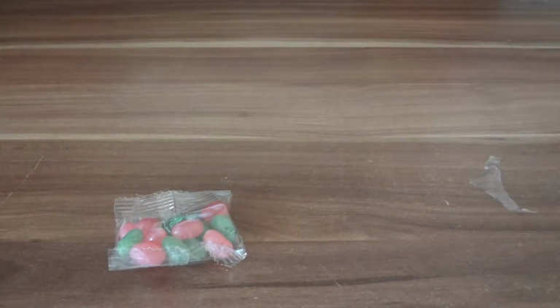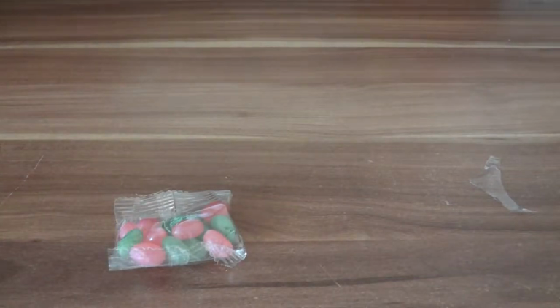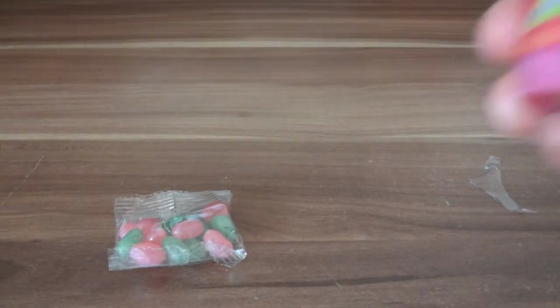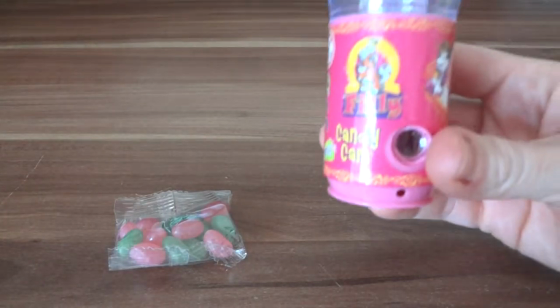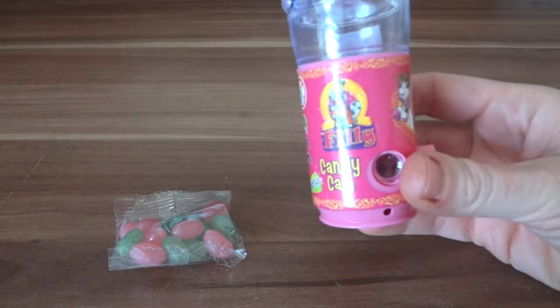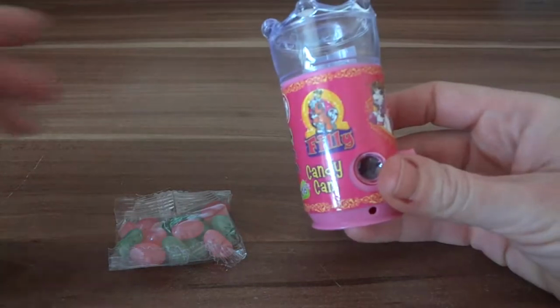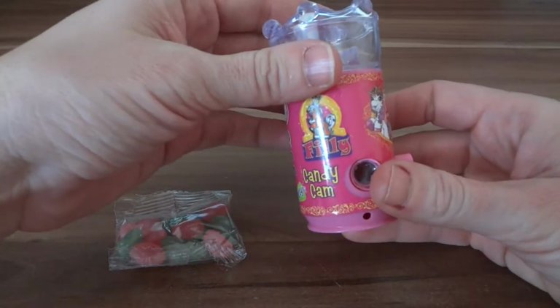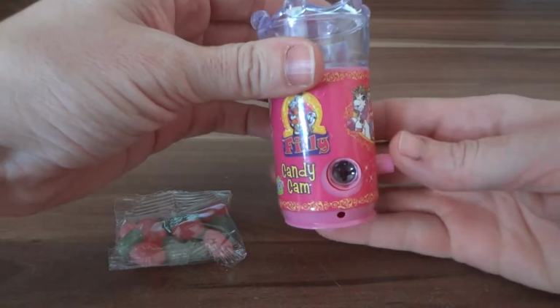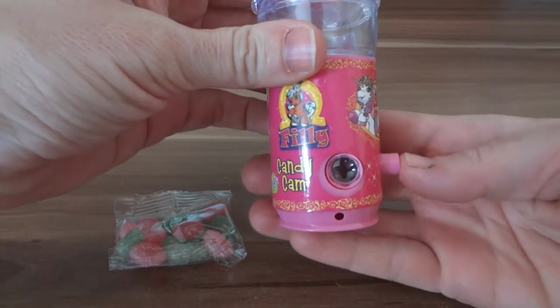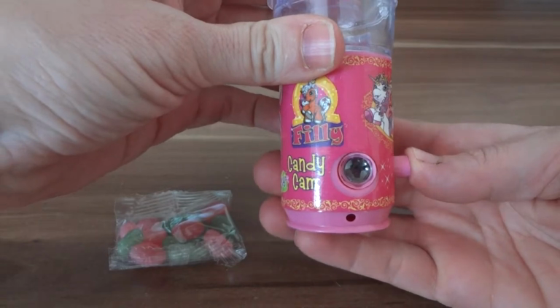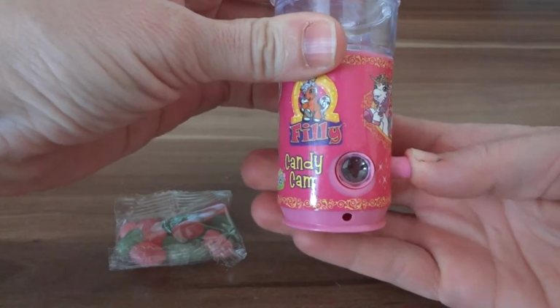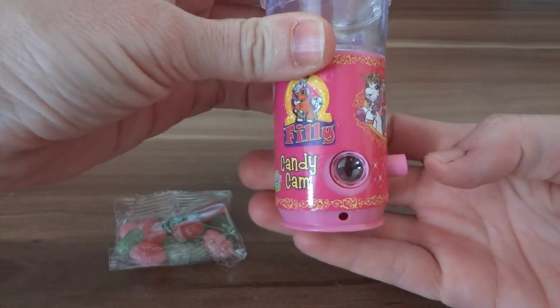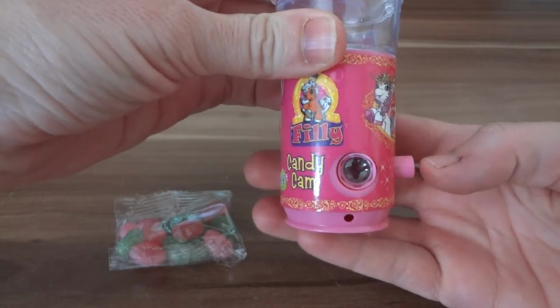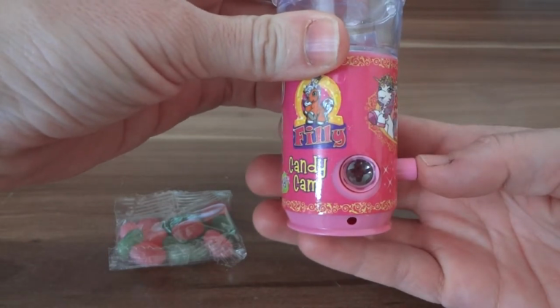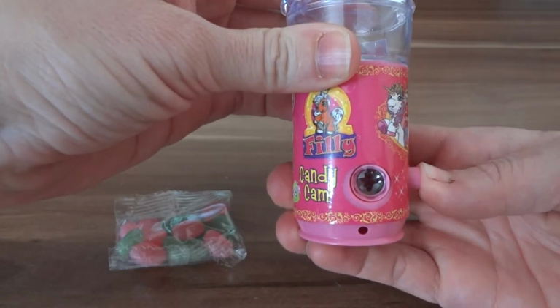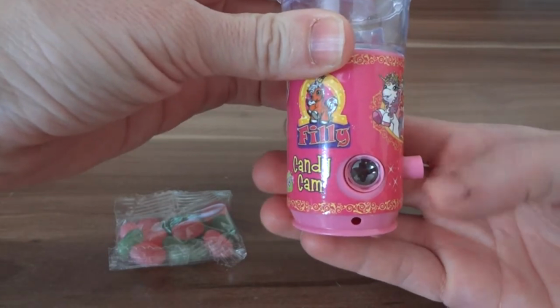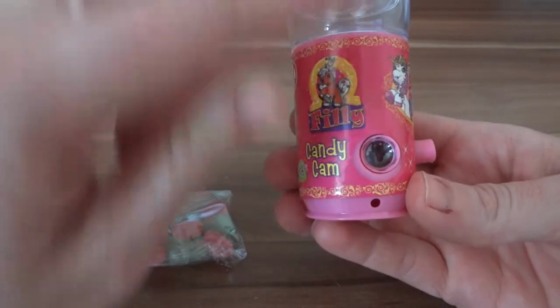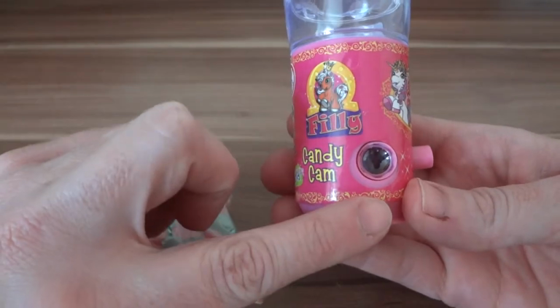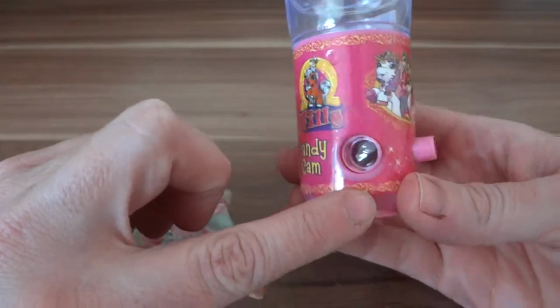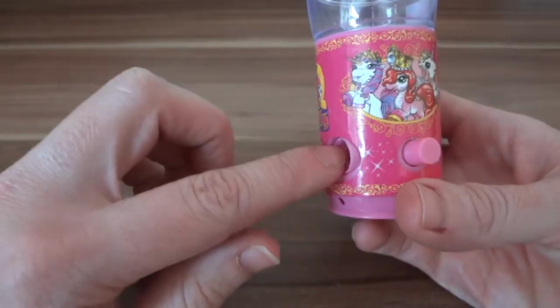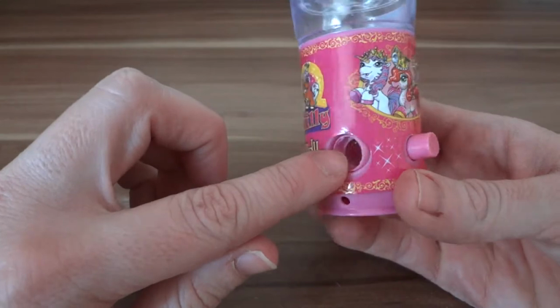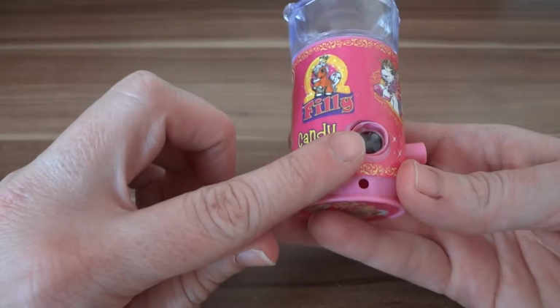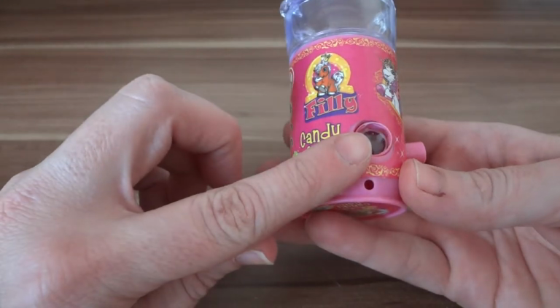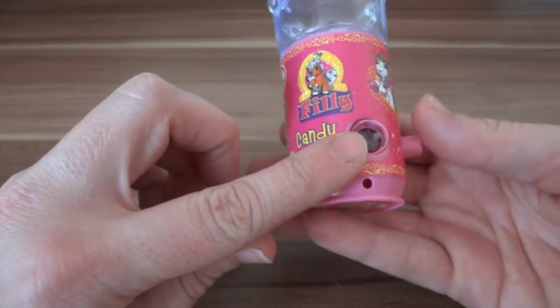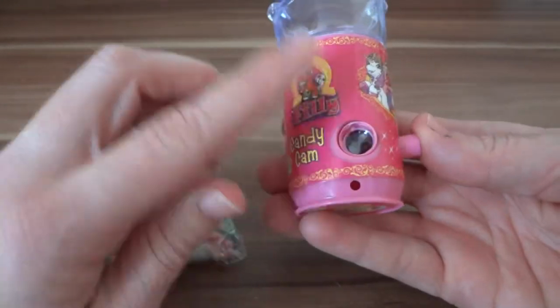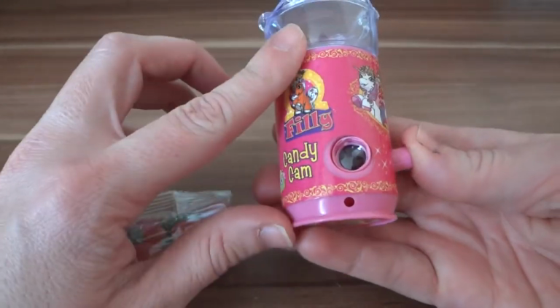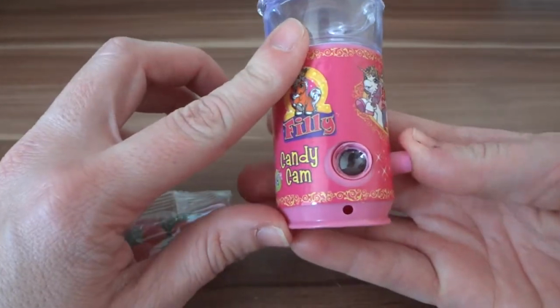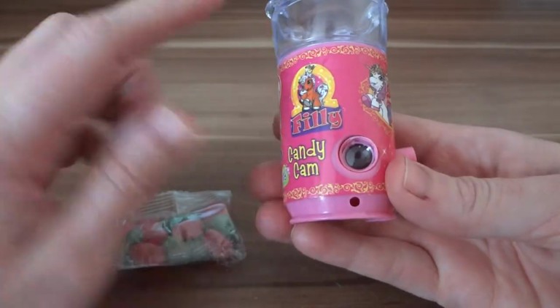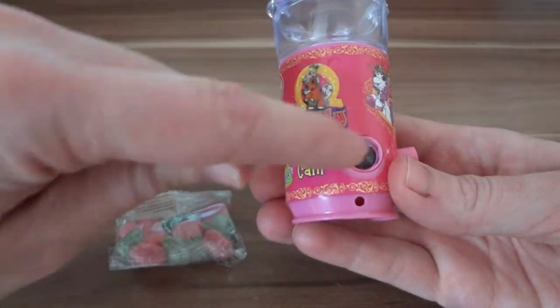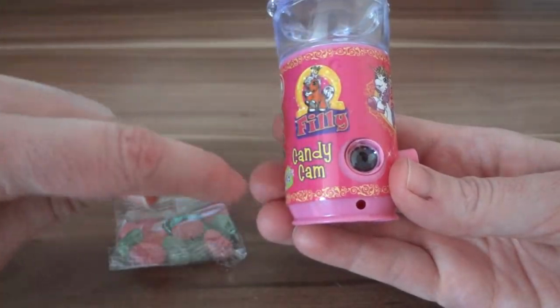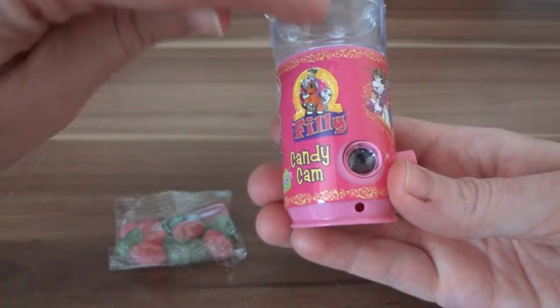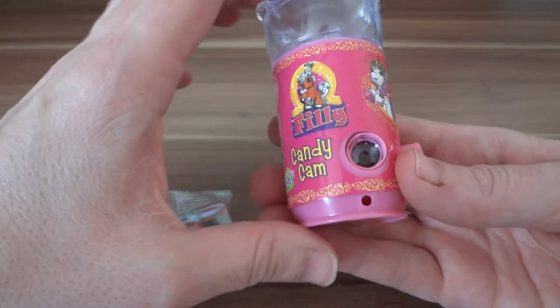When you look inside this hole there are pictures that flash up, so you're looking inside and there's all these different Phillies, and every time you click it it rotates one around.